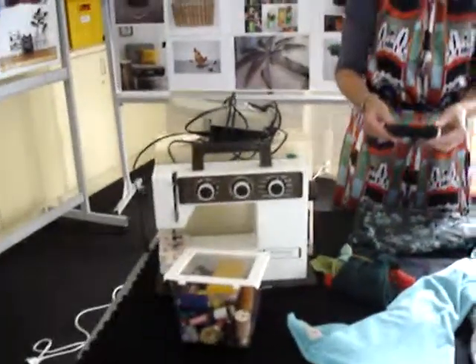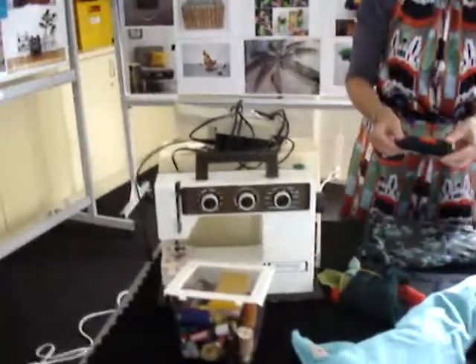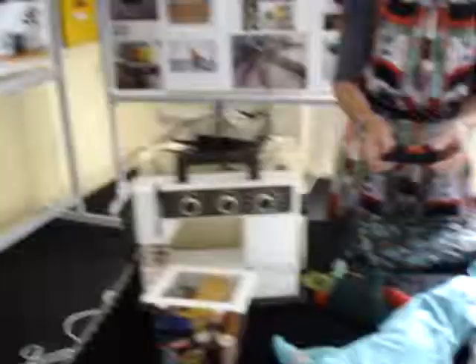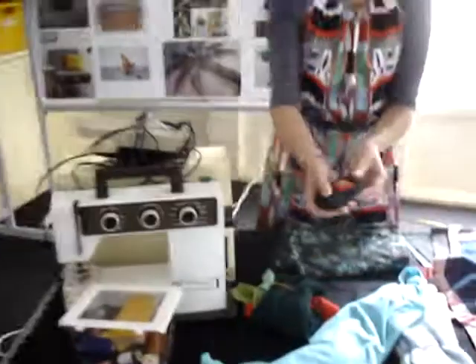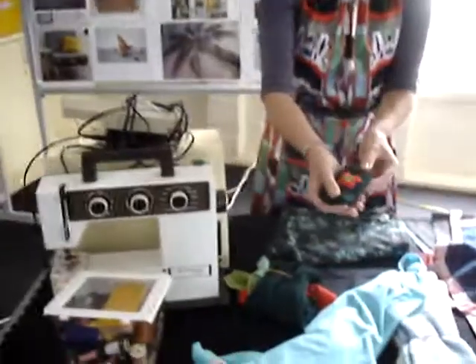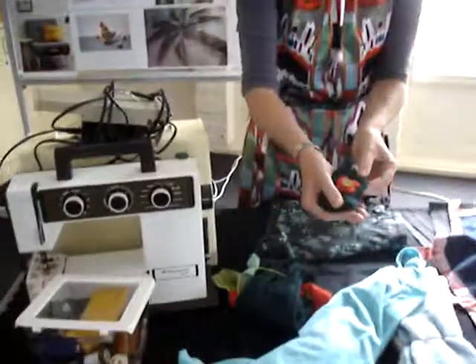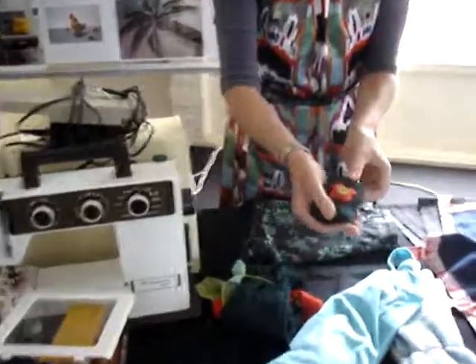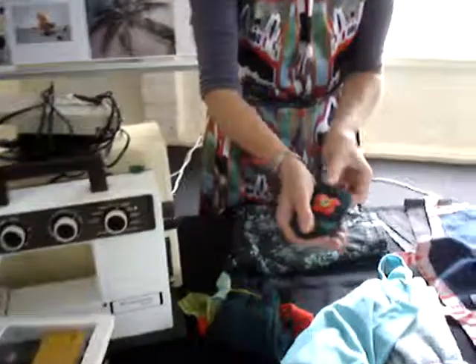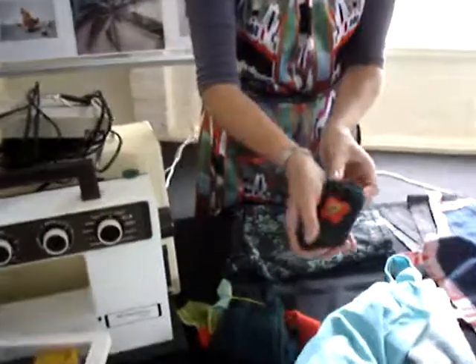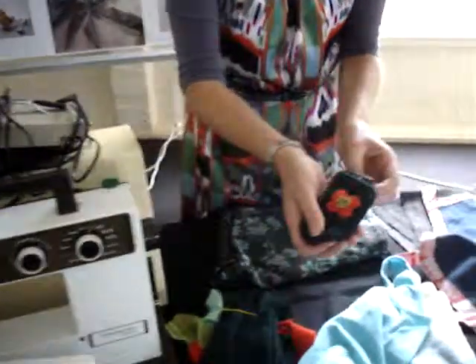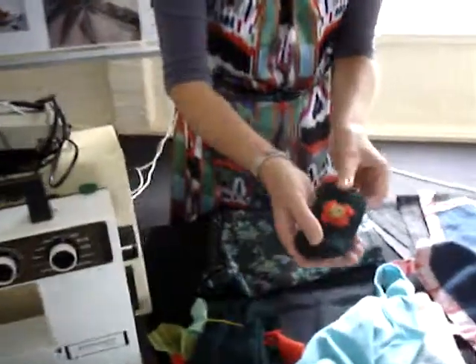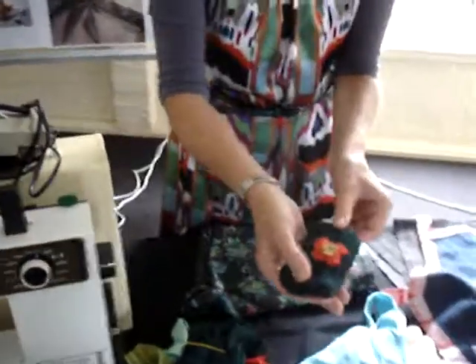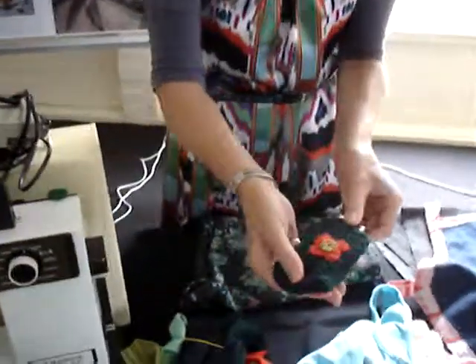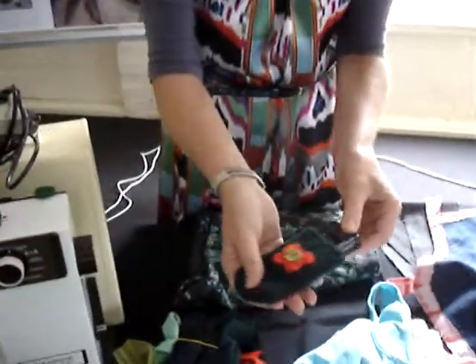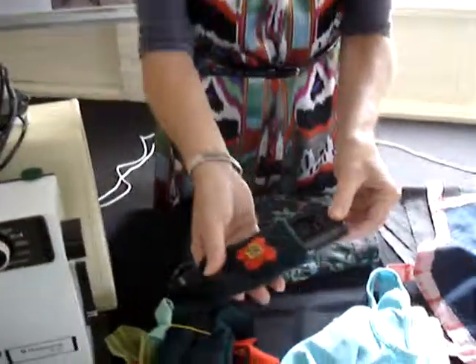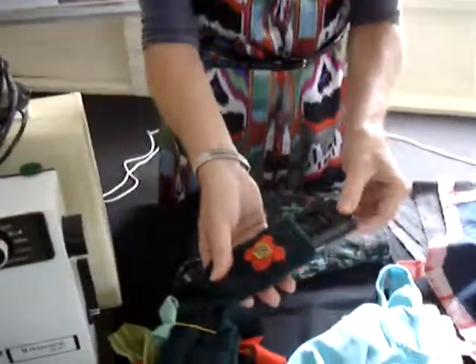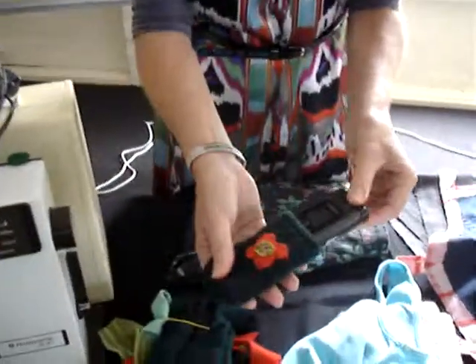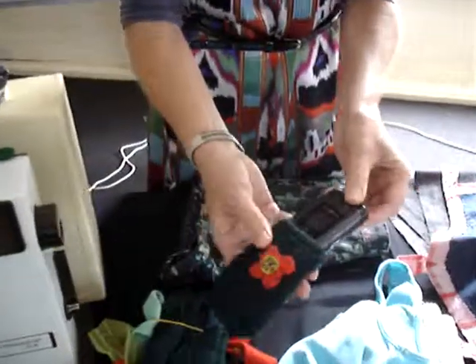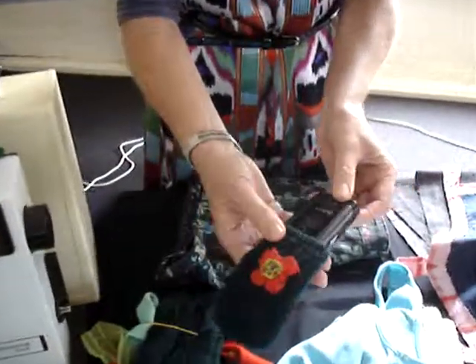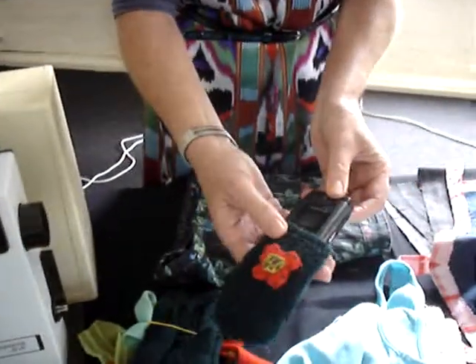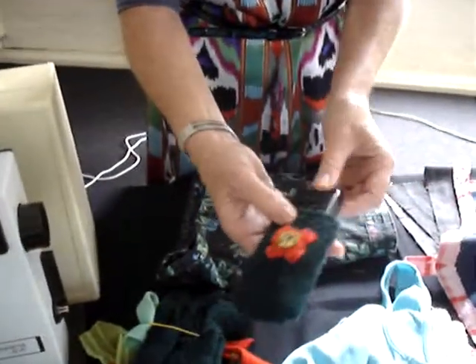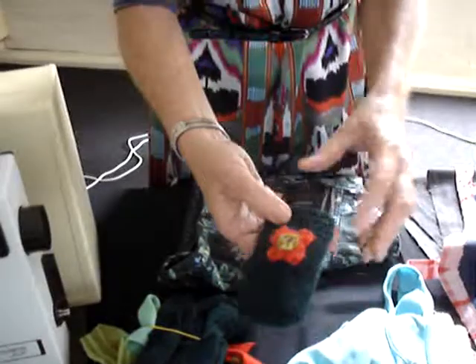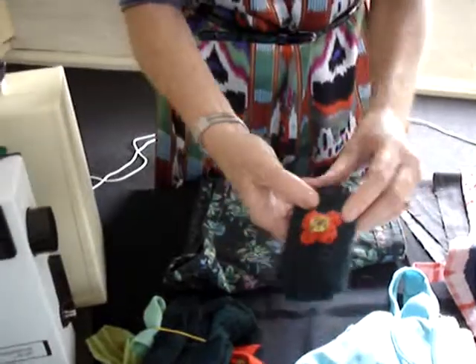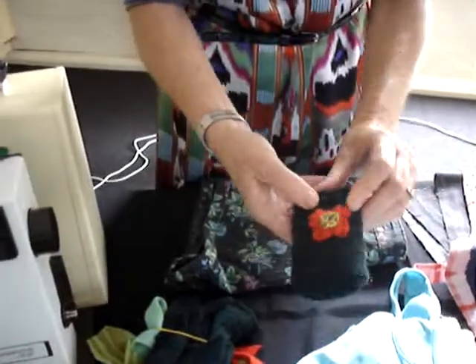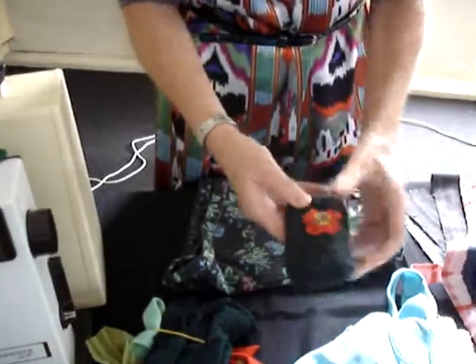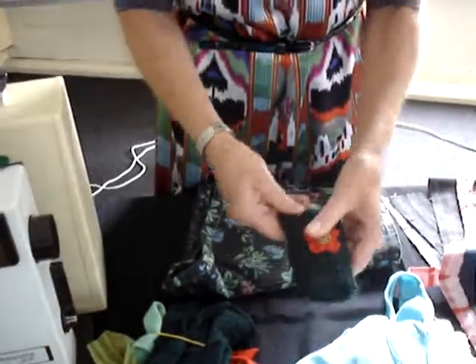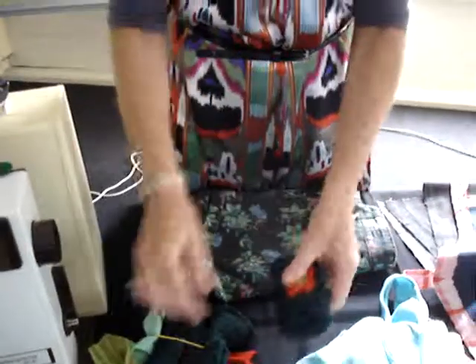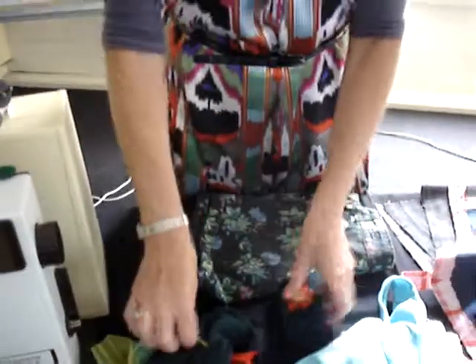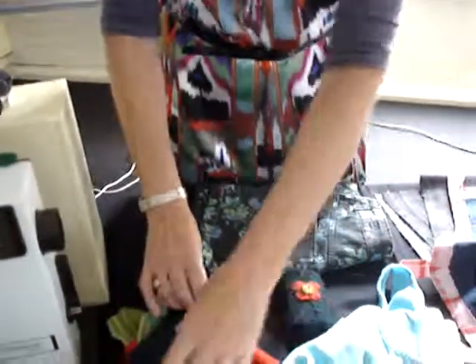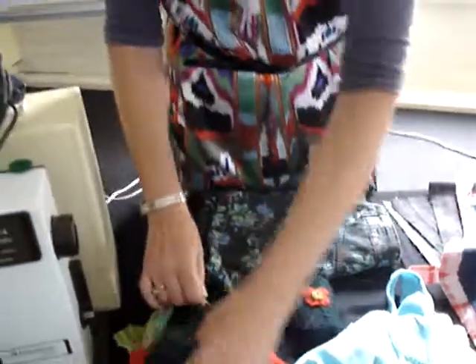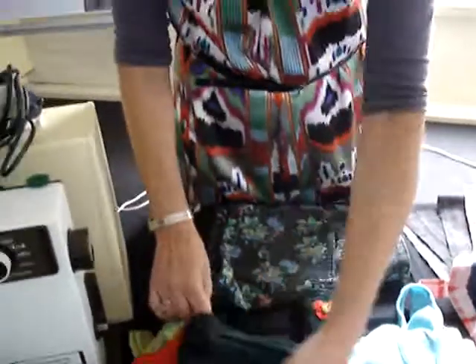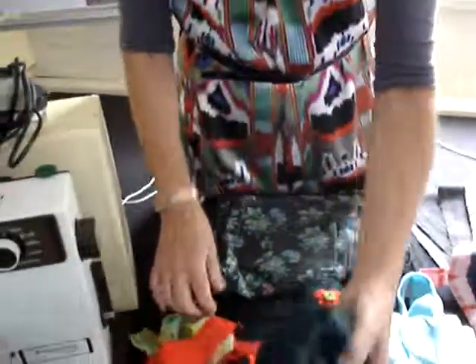I think I've shown this before, but it's a little pouch for a mobile phone that's made out of the sleeves.